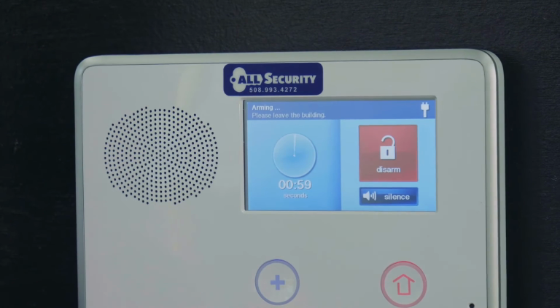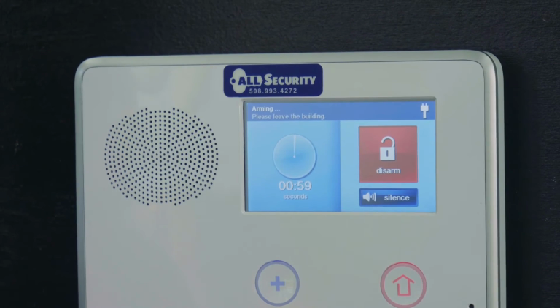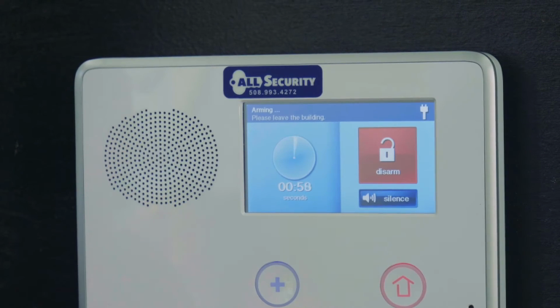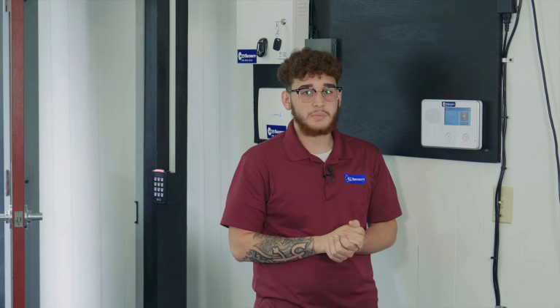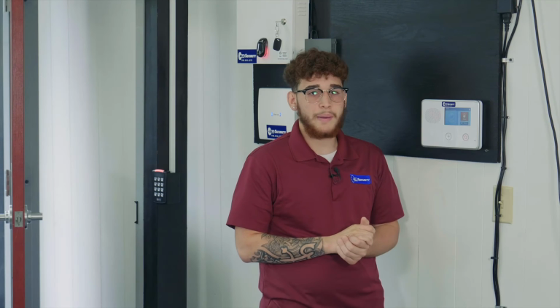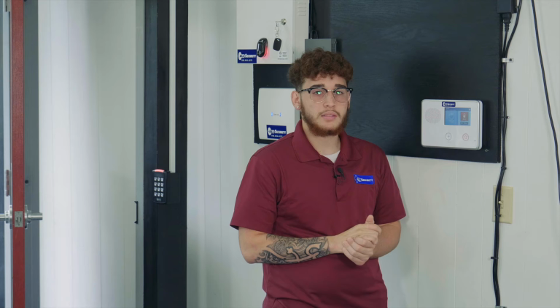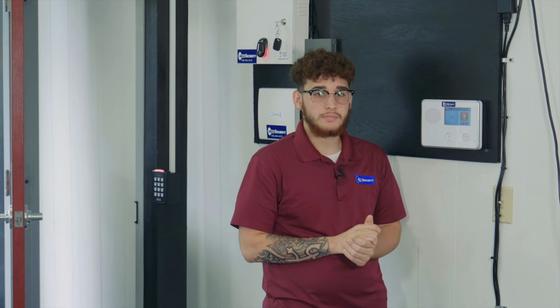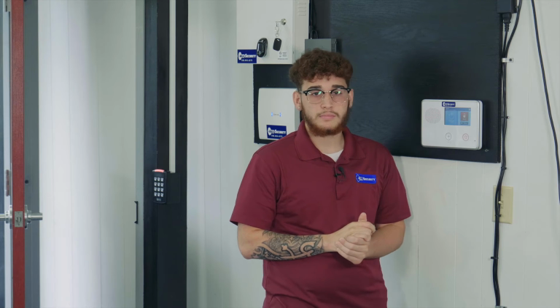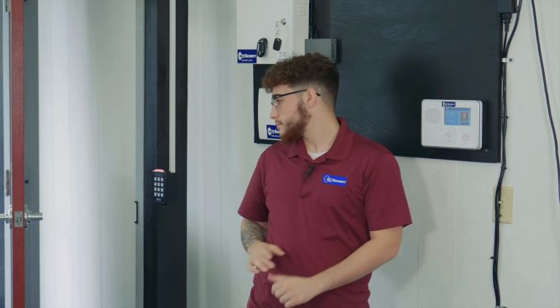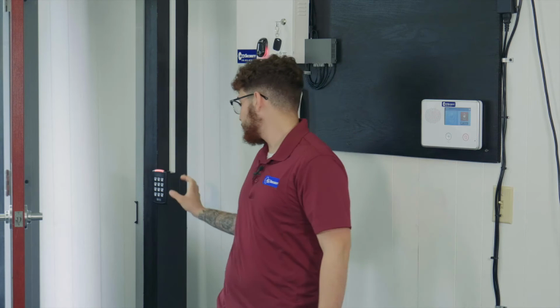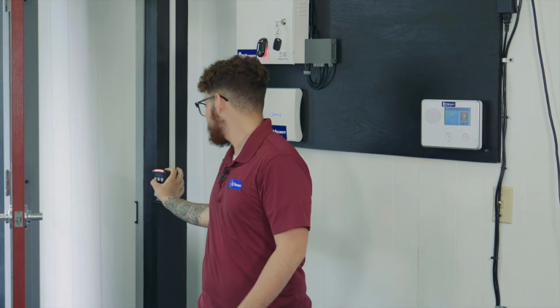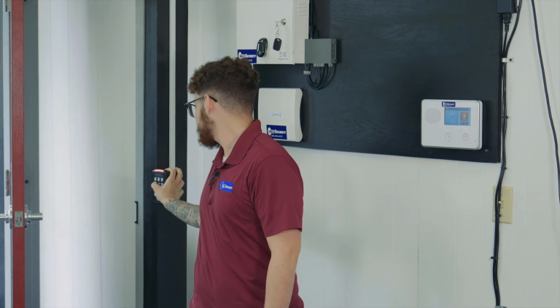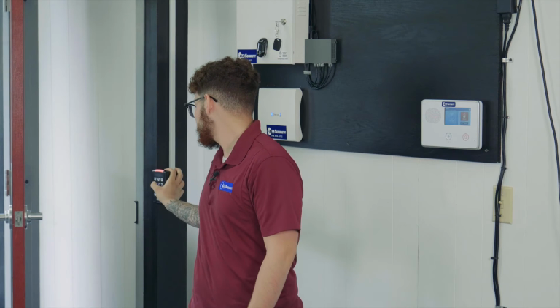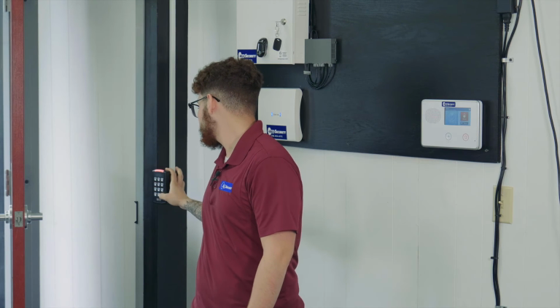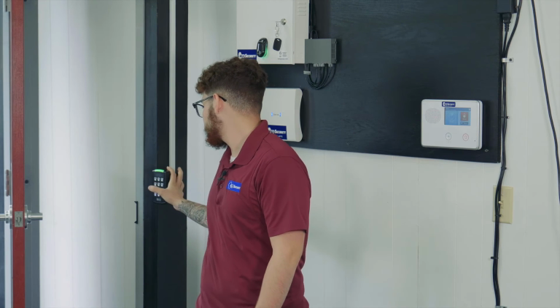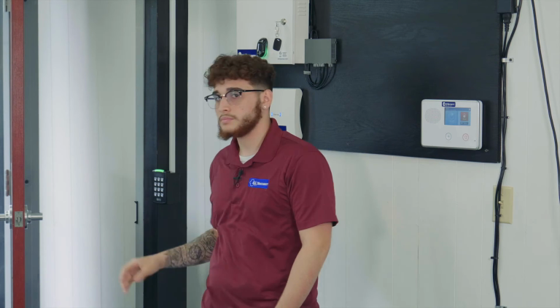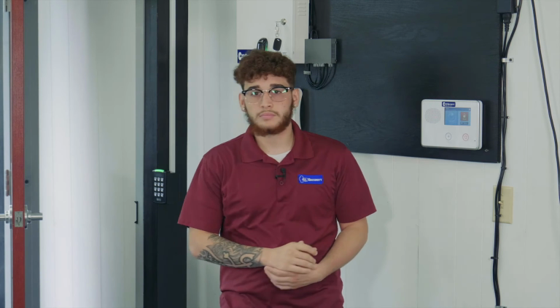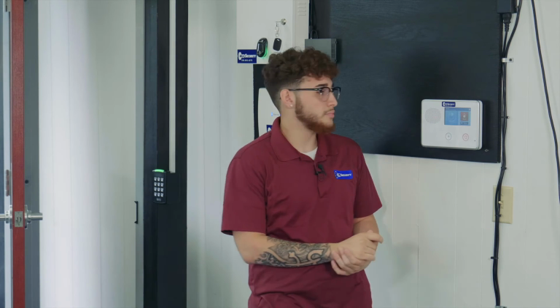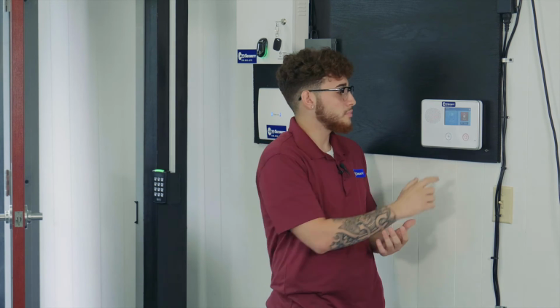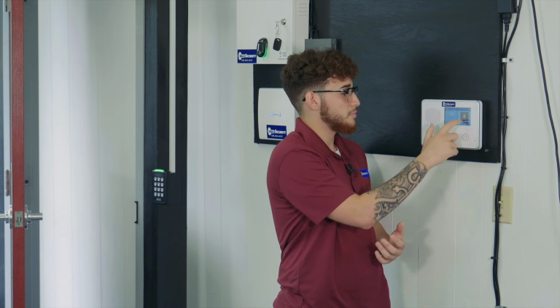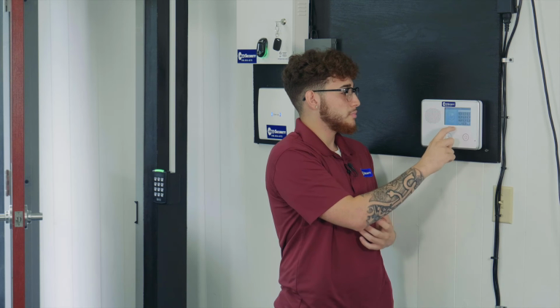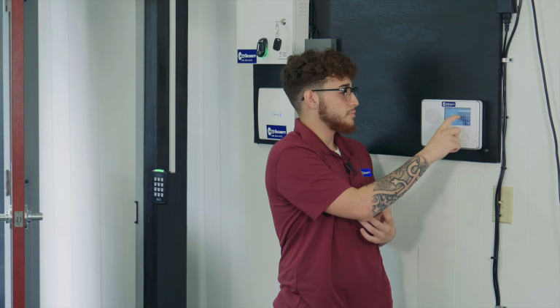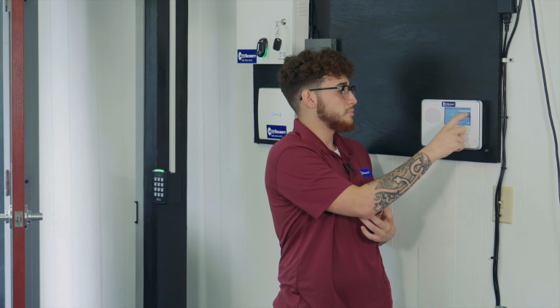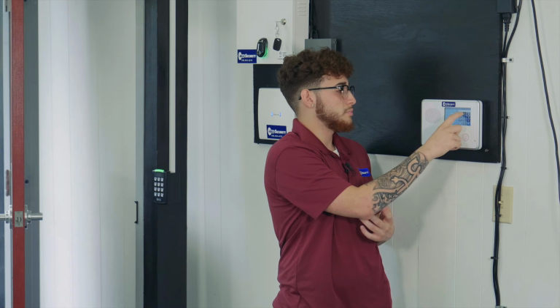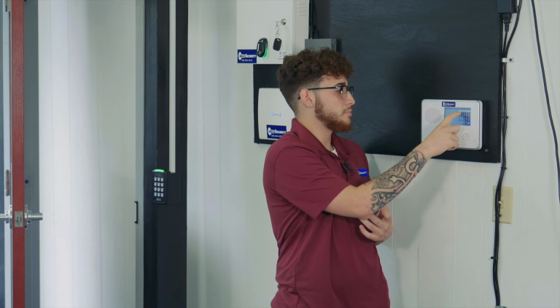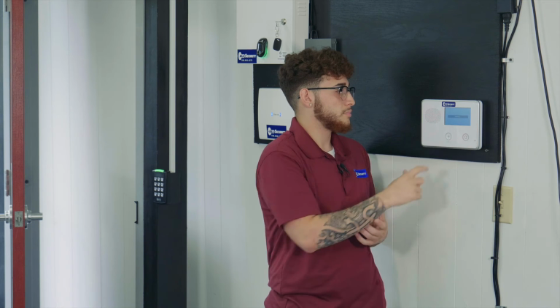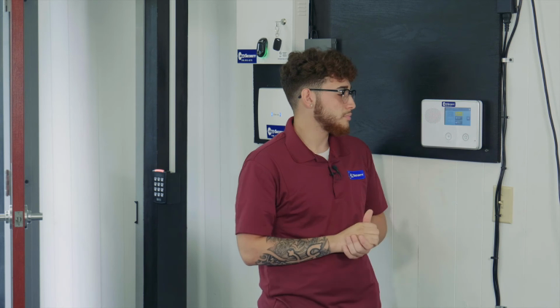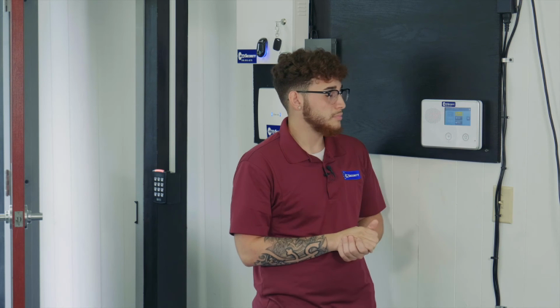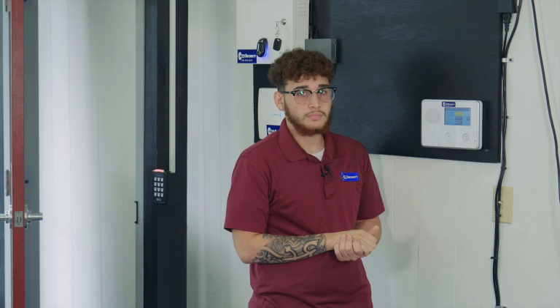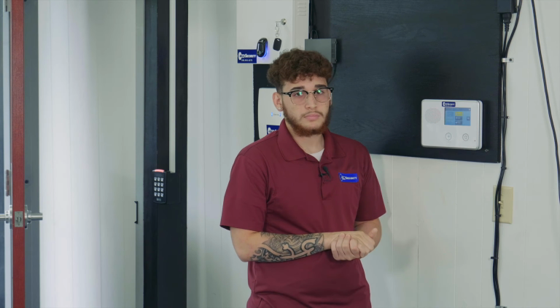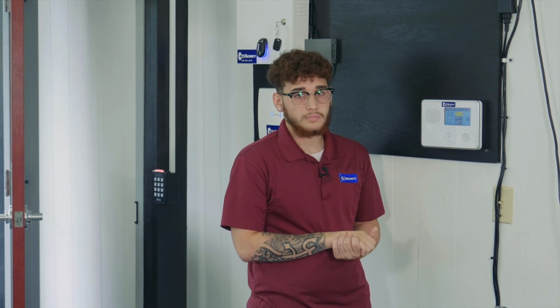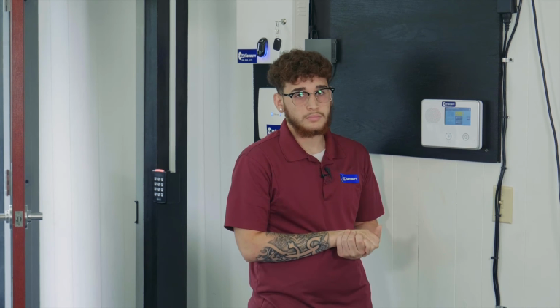Arming away. Exit now. Bypass. Front door. System disarmed. Not ready to arm.